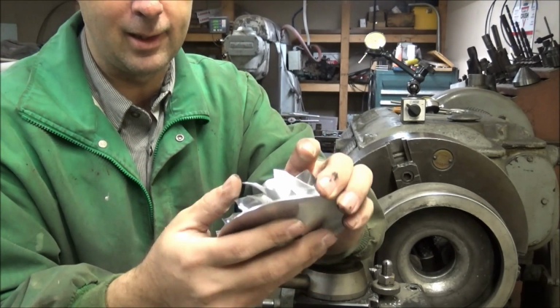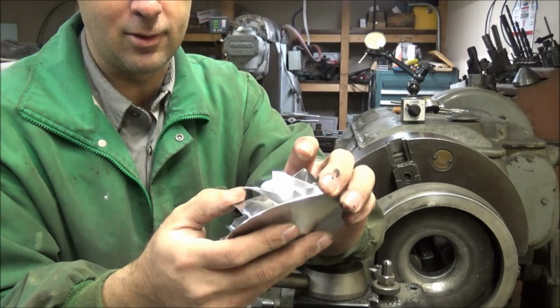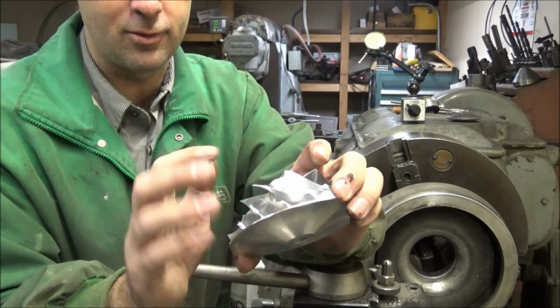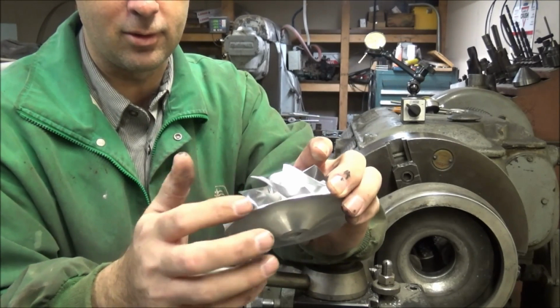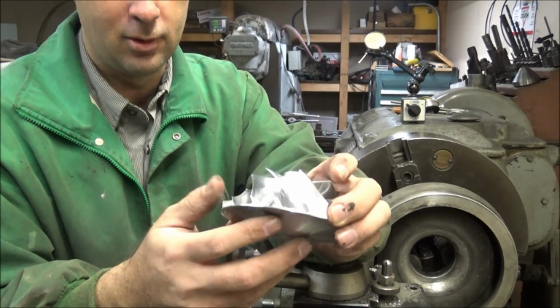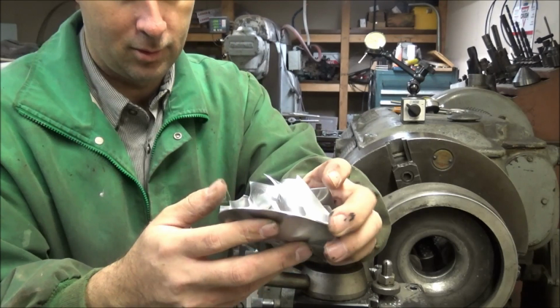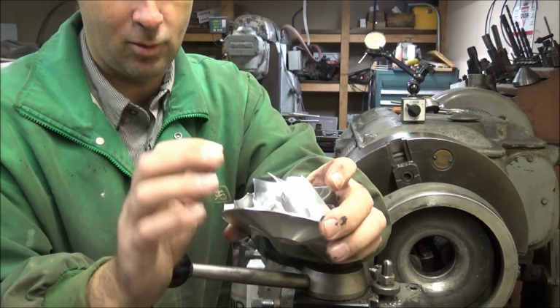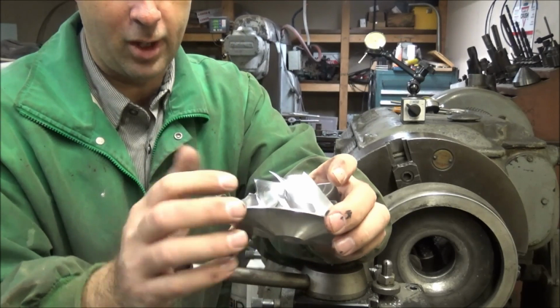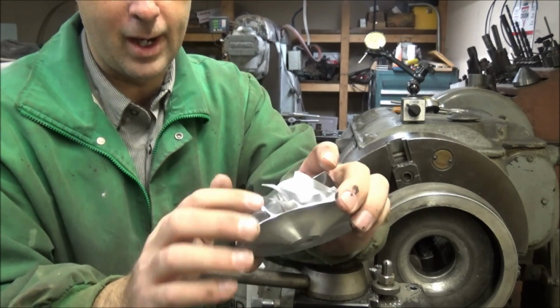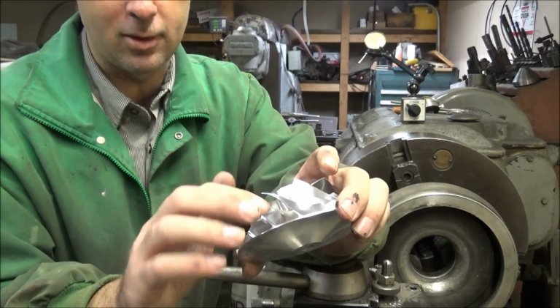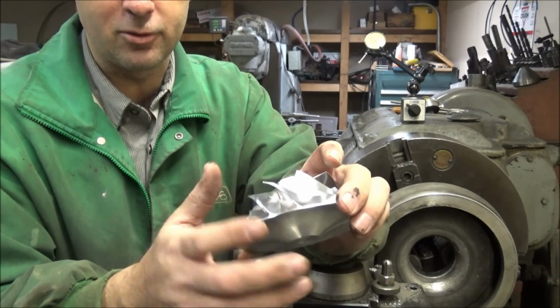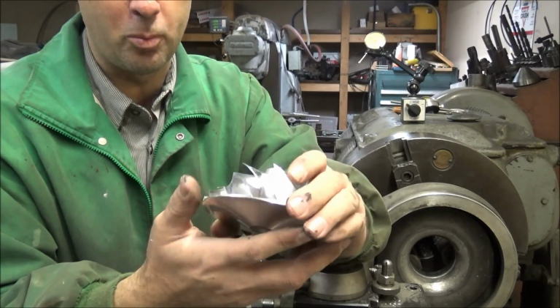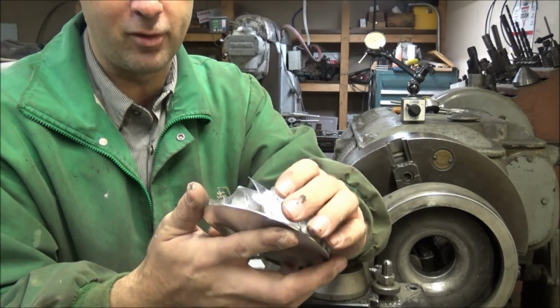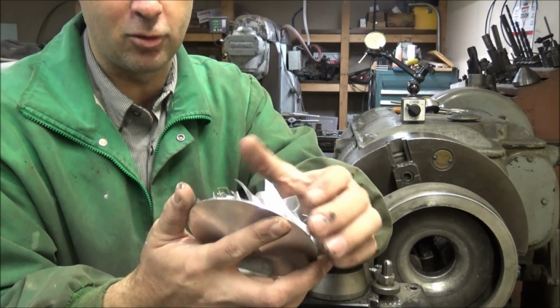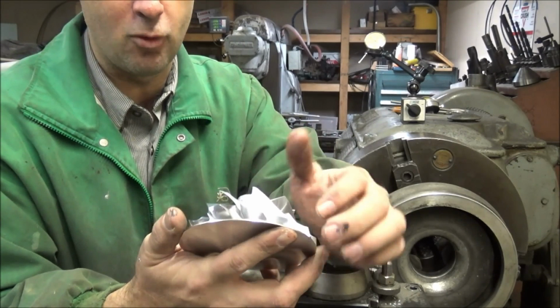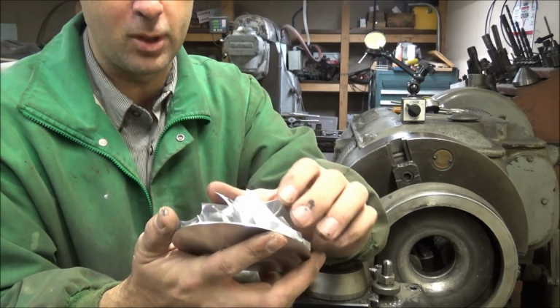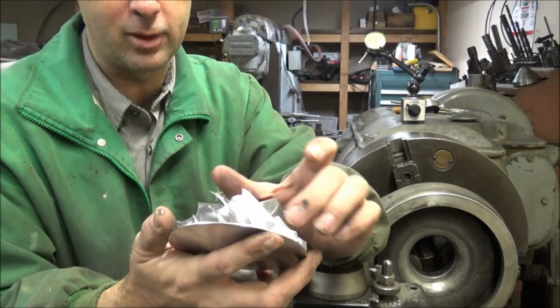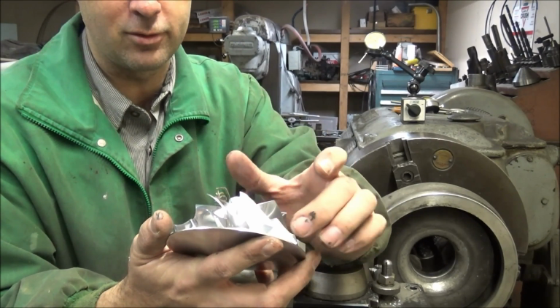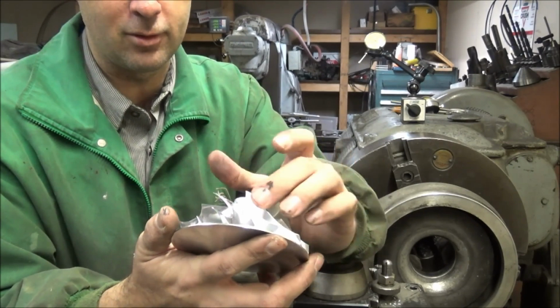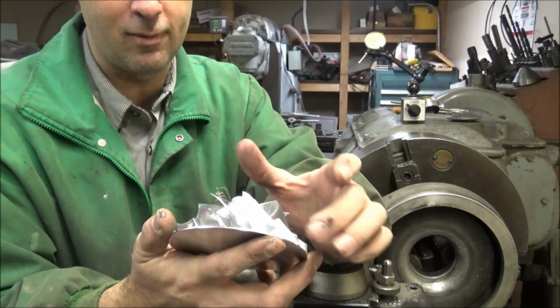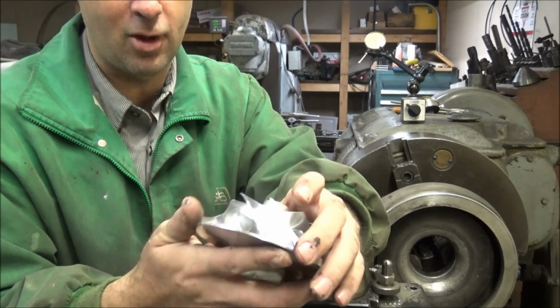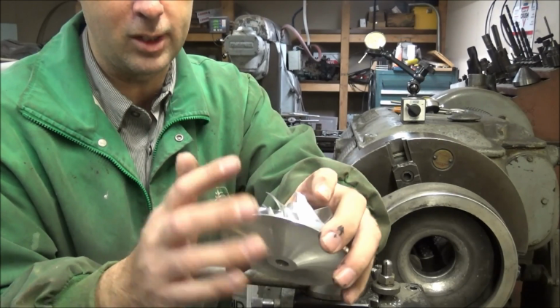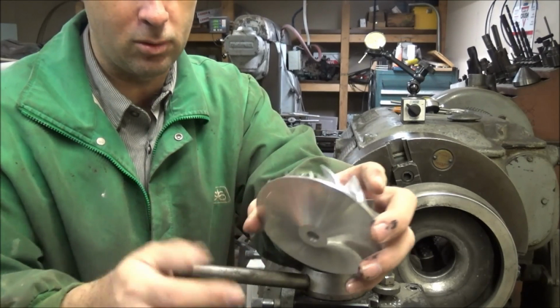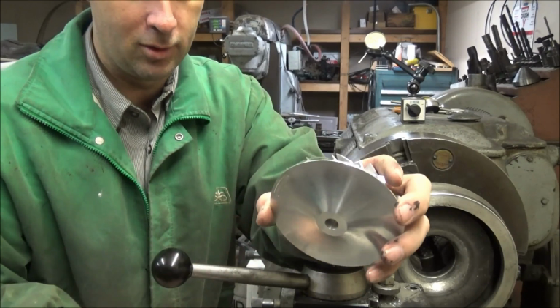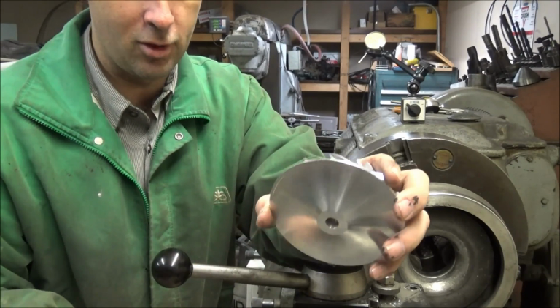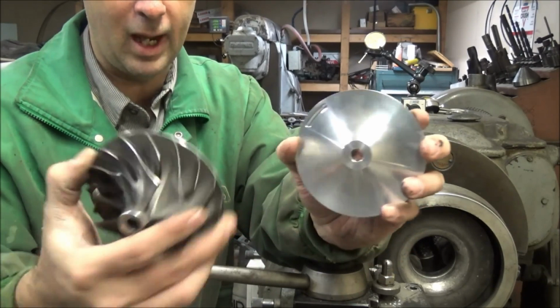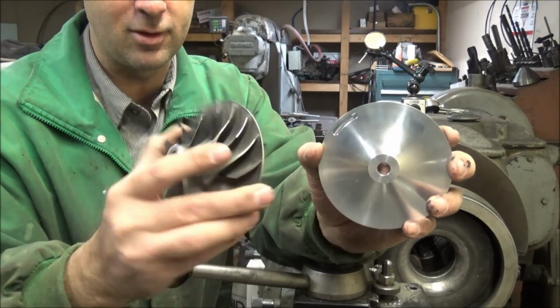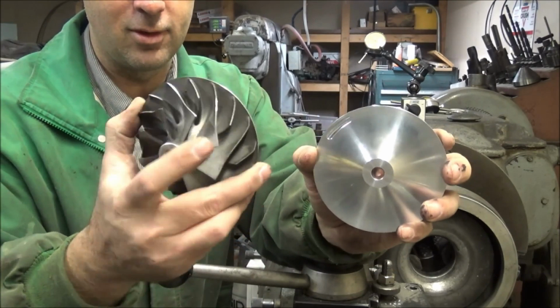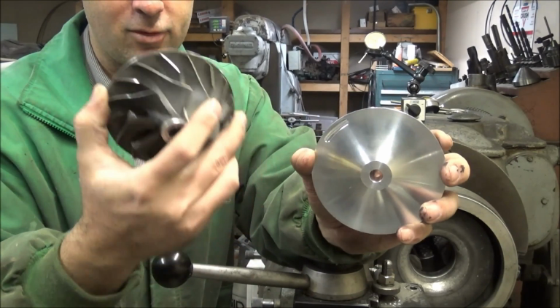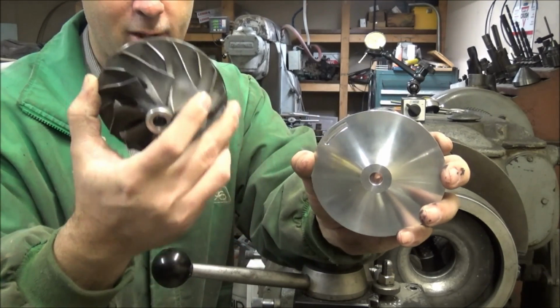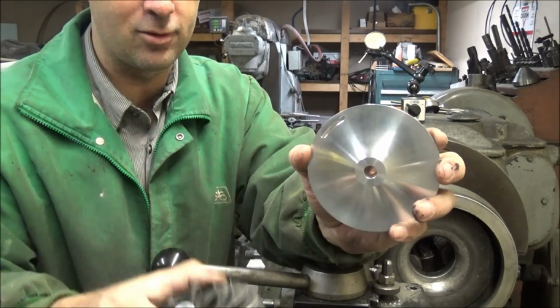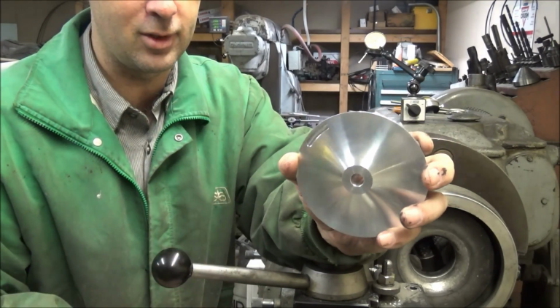The idea is that aerodynamically it's more perfect, so it performs better because everything is equal. There are no casting differences like there are on the stock ones.